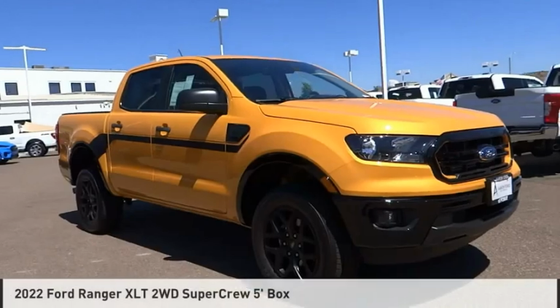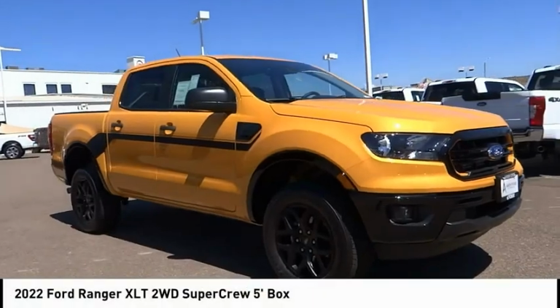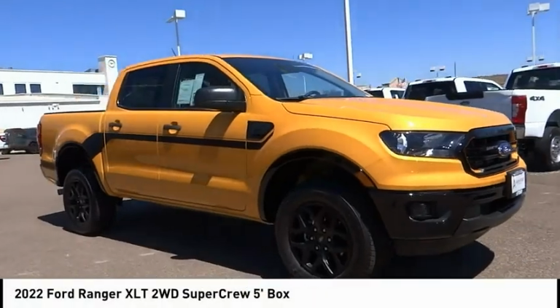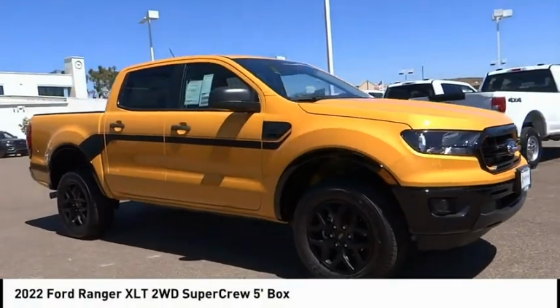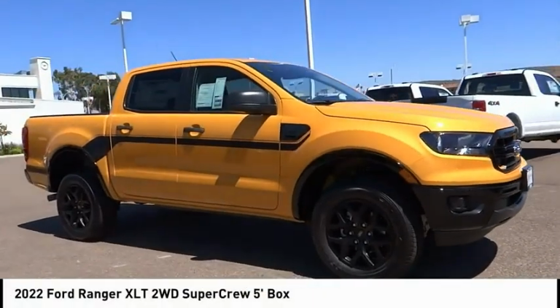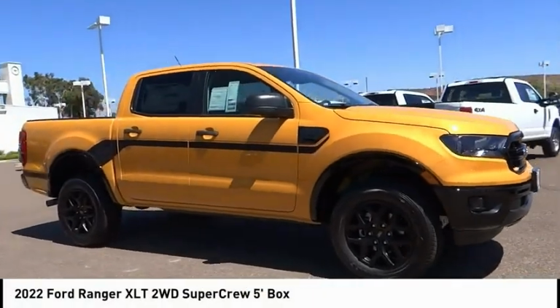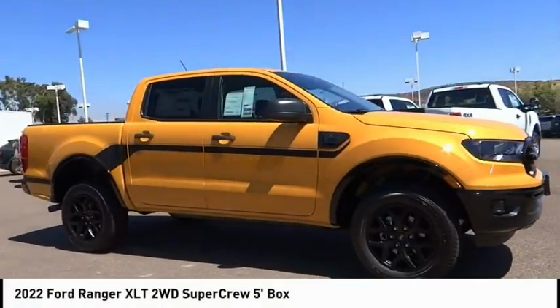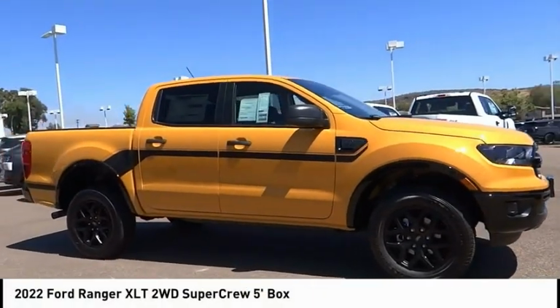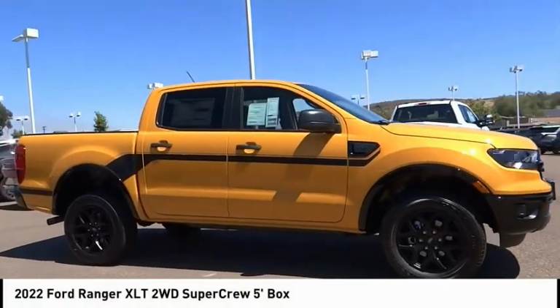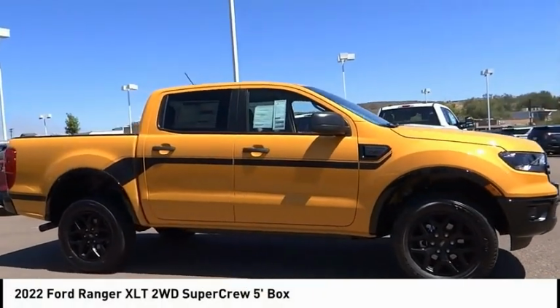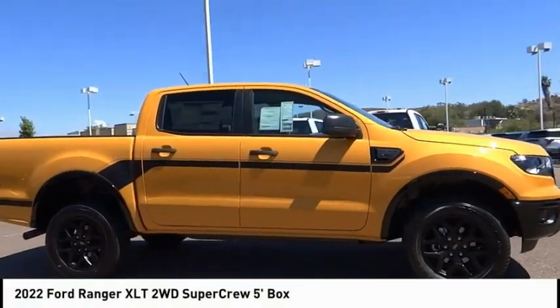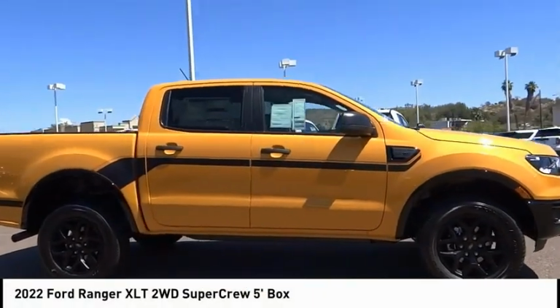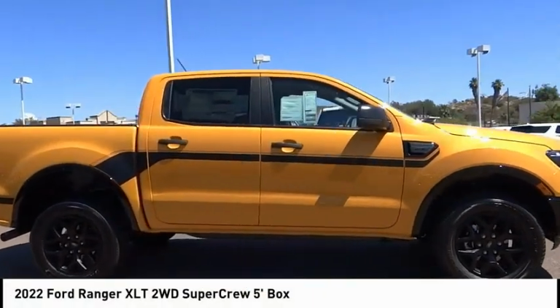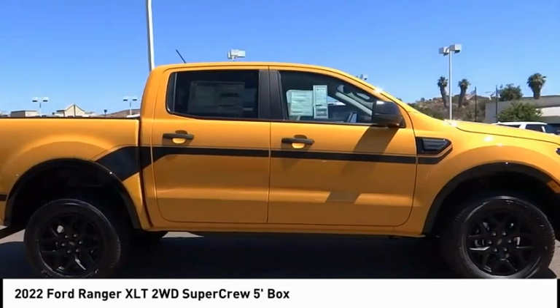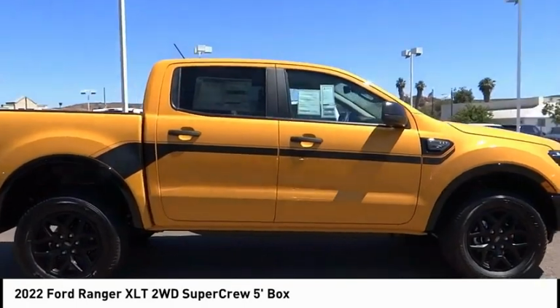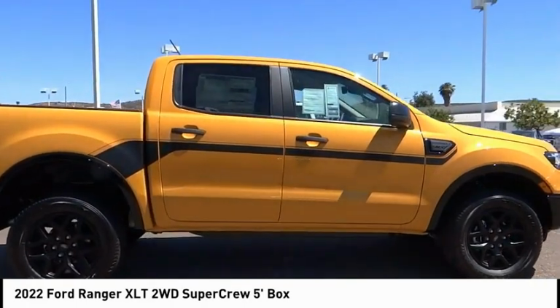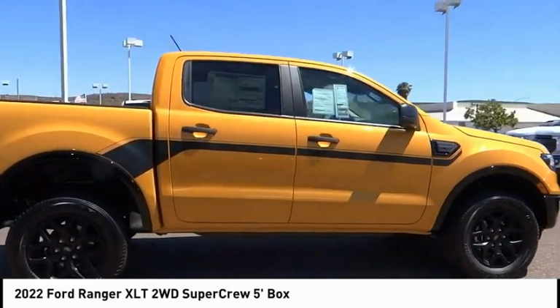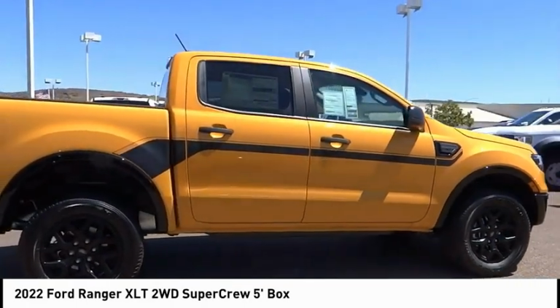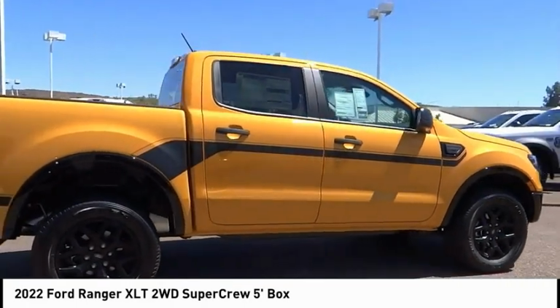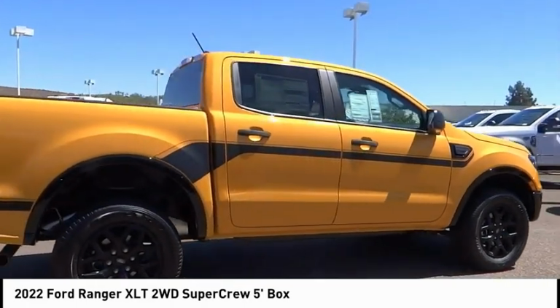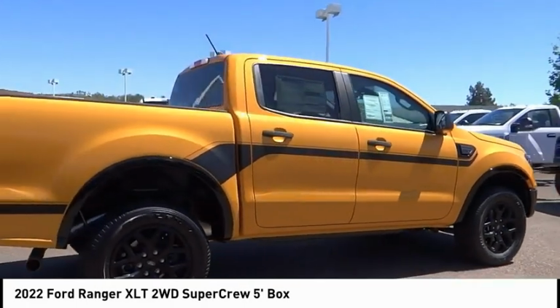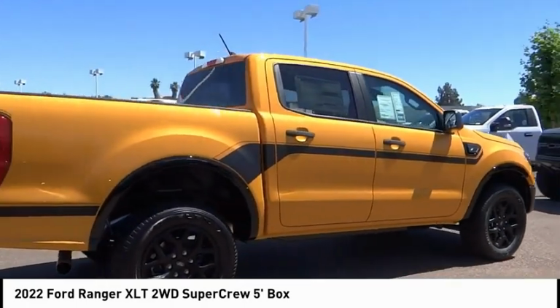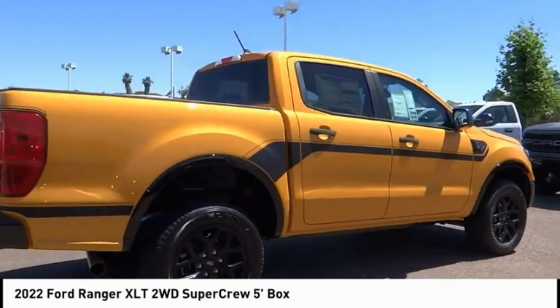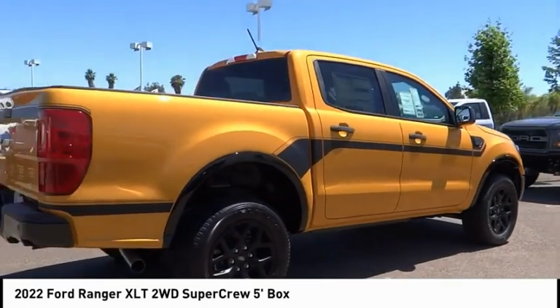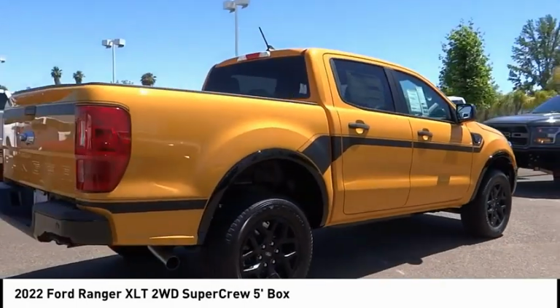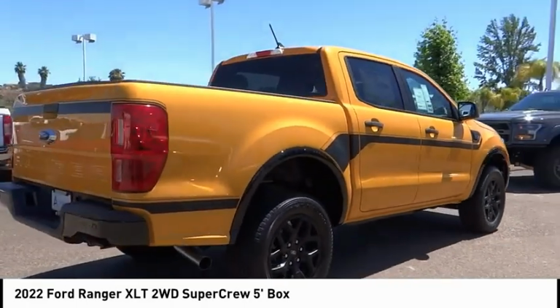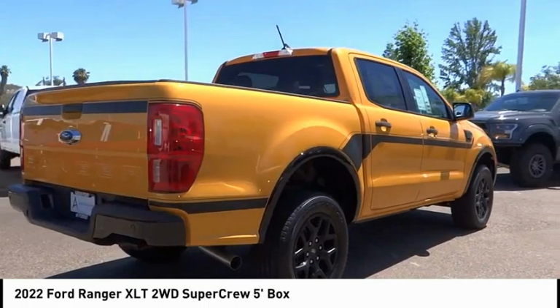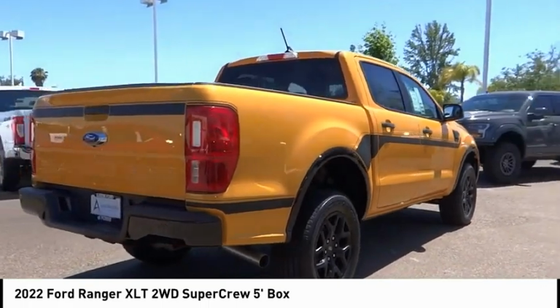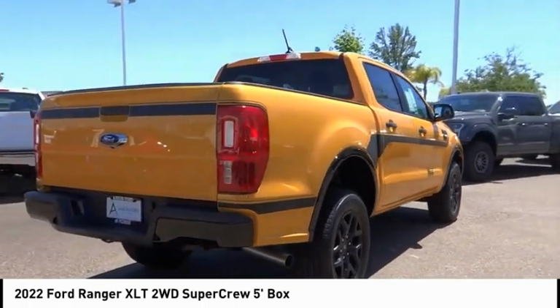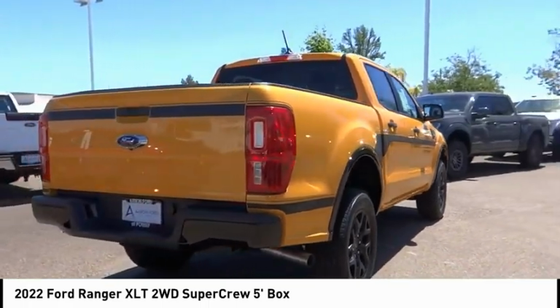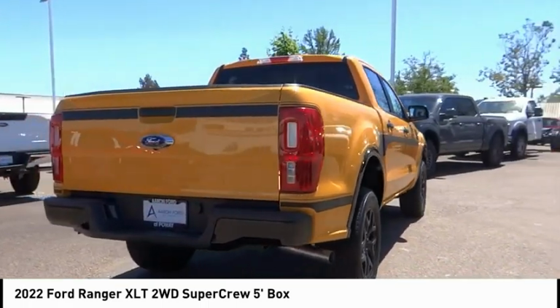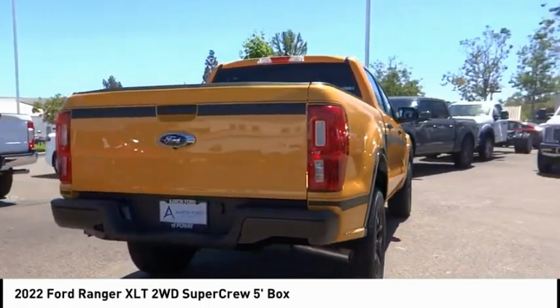Stop by and take a look at the 2022 Ranger. Tough inside and out, Ranger proves it's metal. This vehicle has less than 100 miles. Here are some of this vehicle's great options.